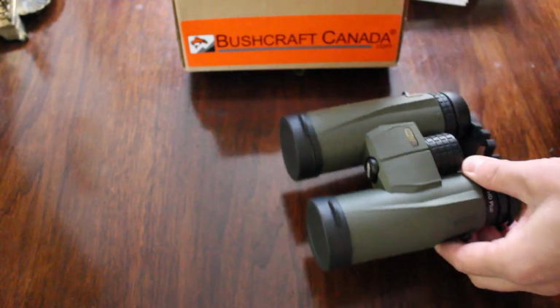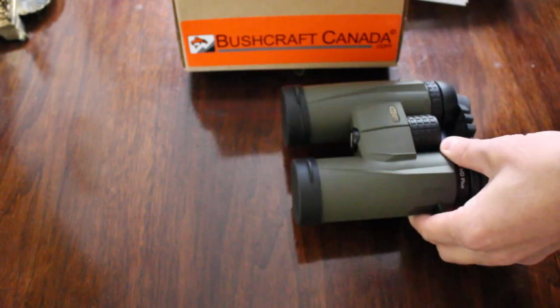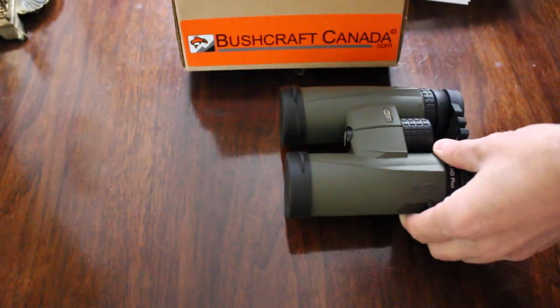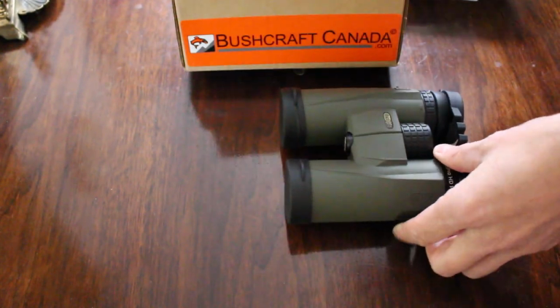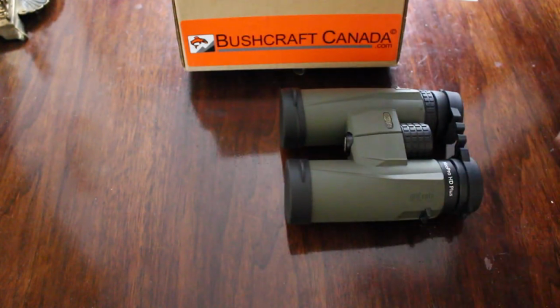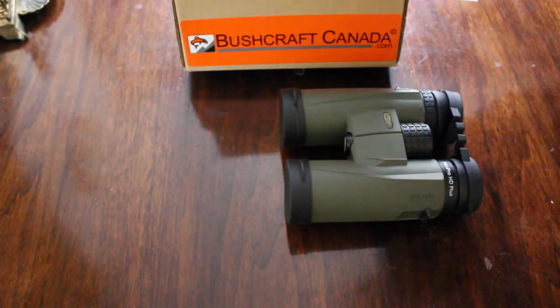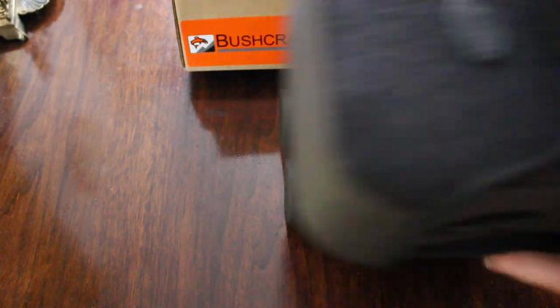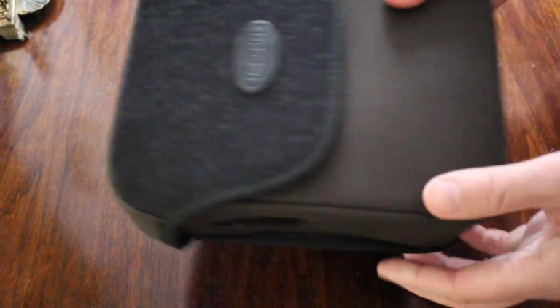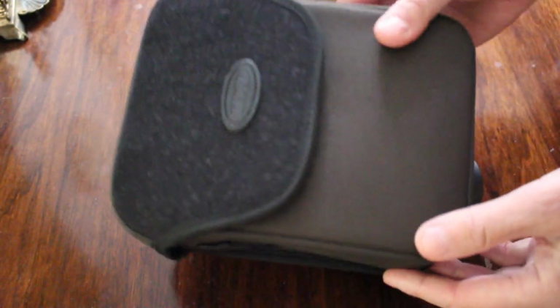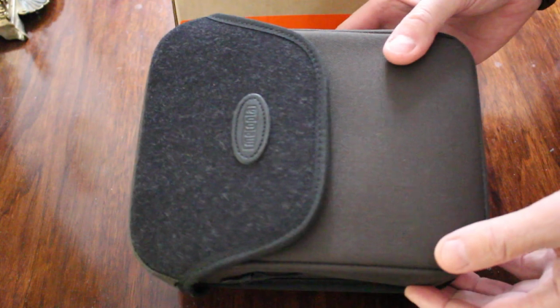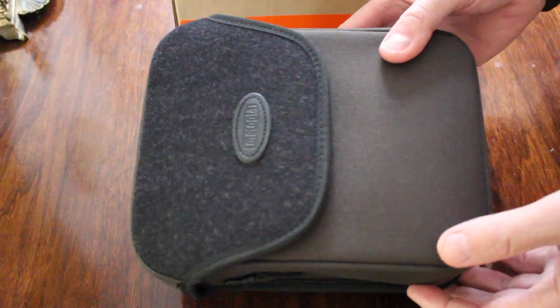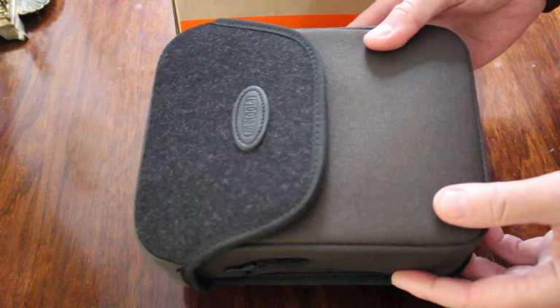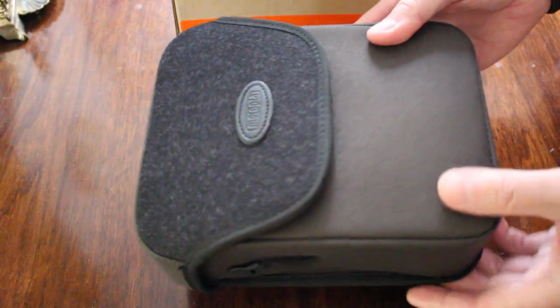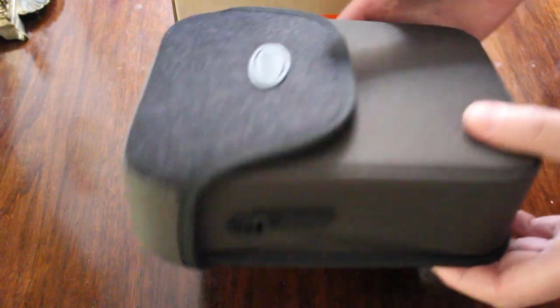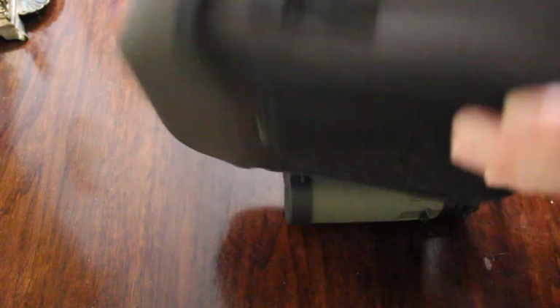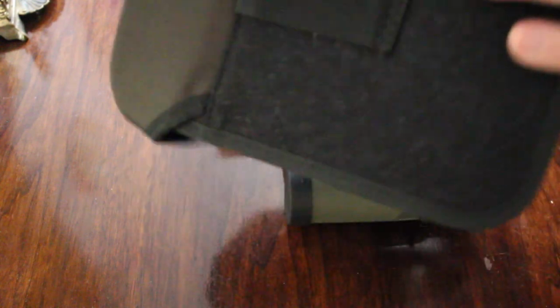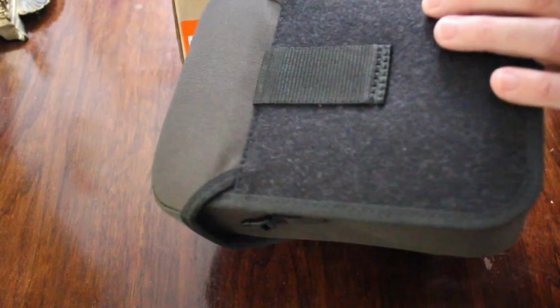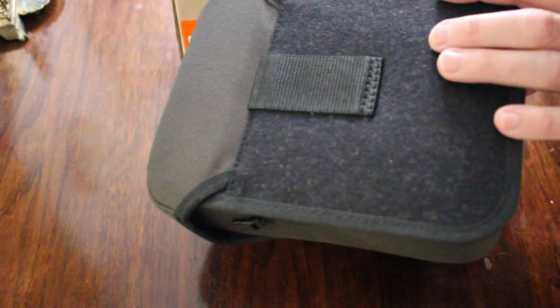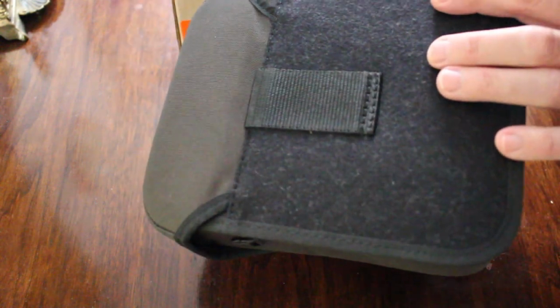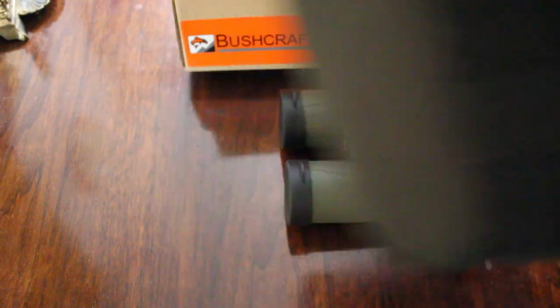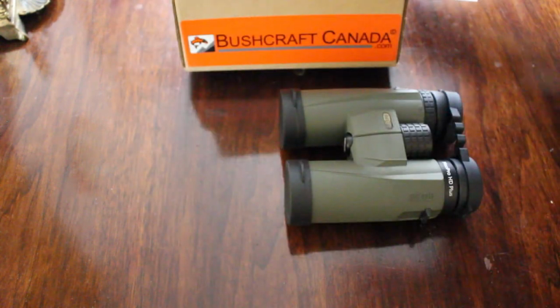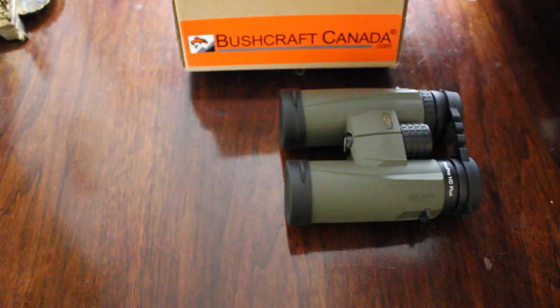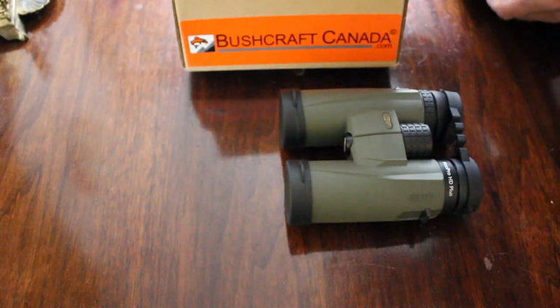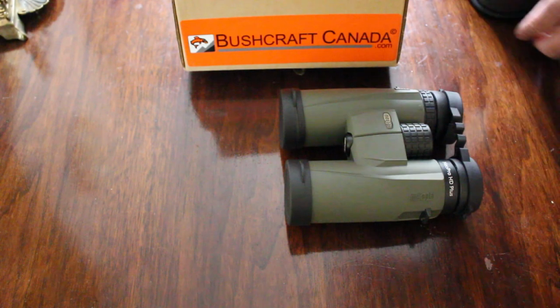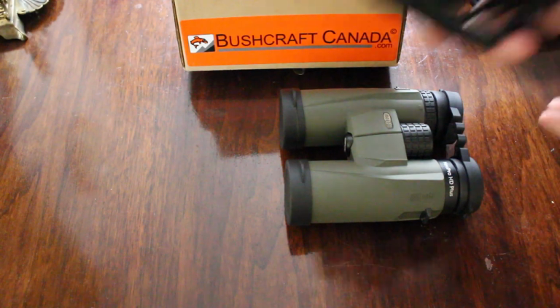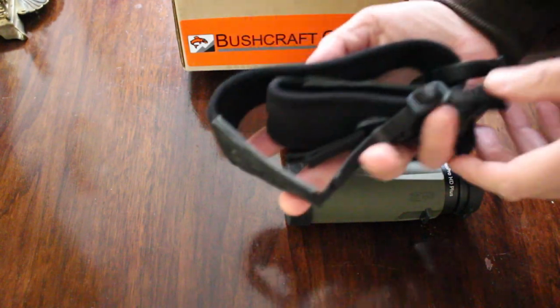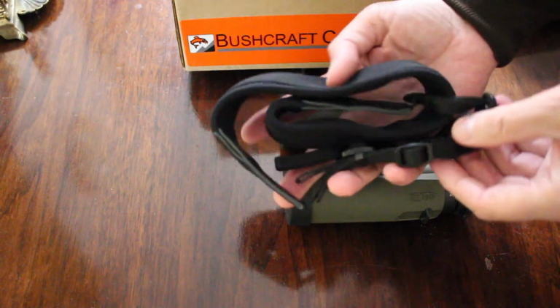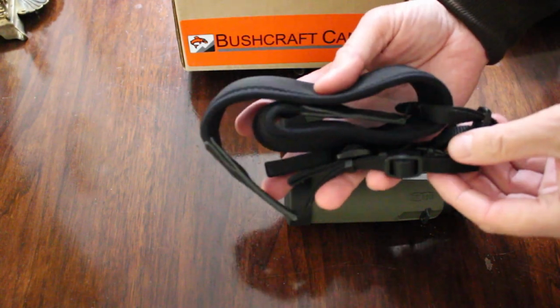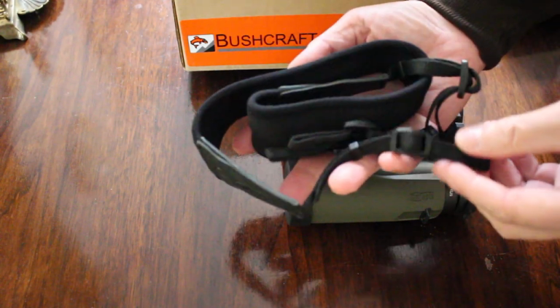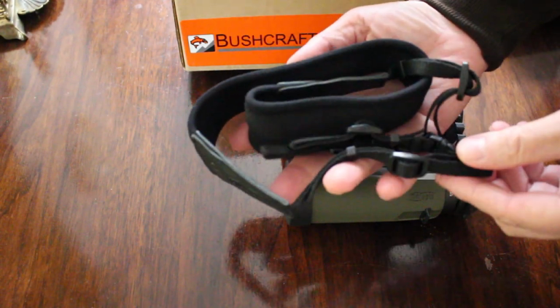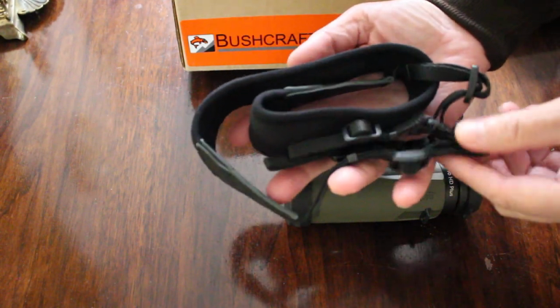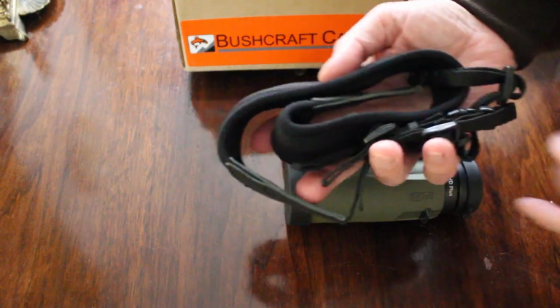You do get a case with them as well. It comes as a nice nylon case with a bit of felted wool lining, and you also get the strap in the box.